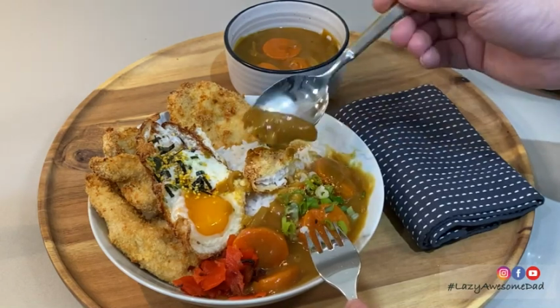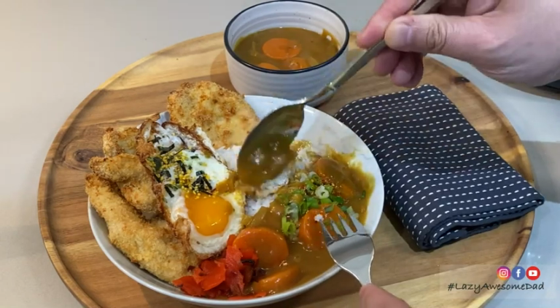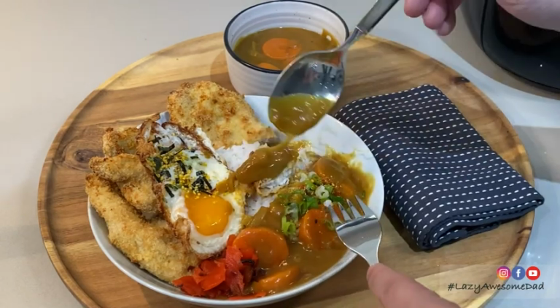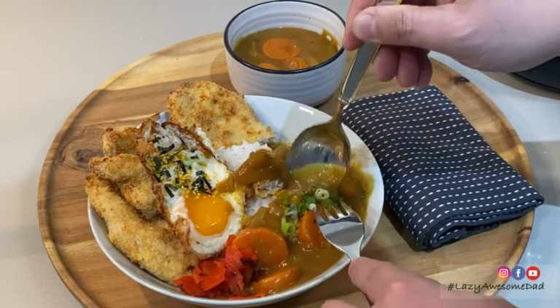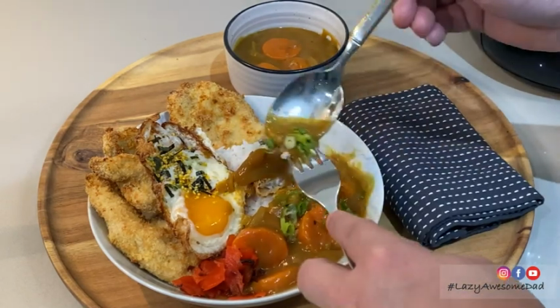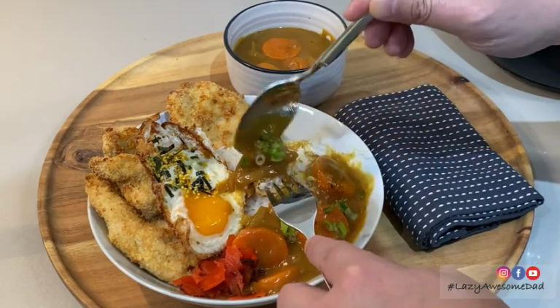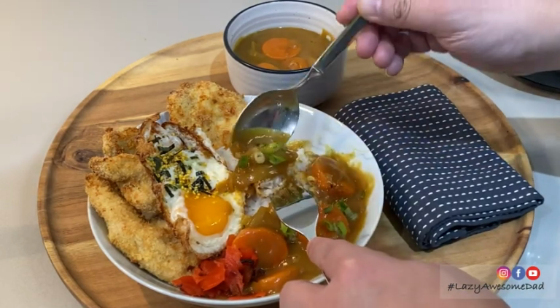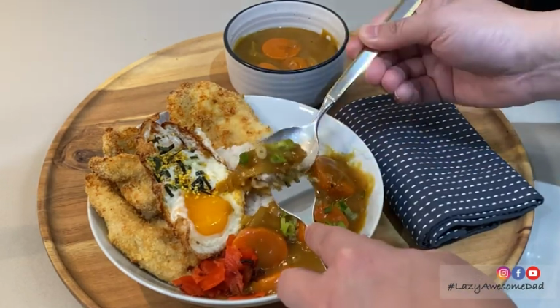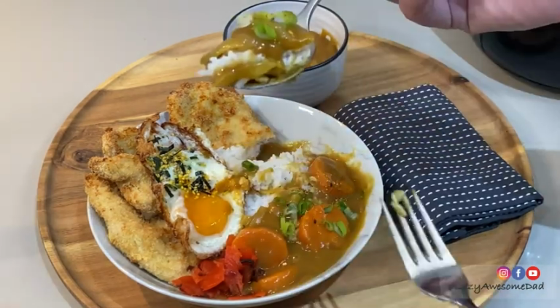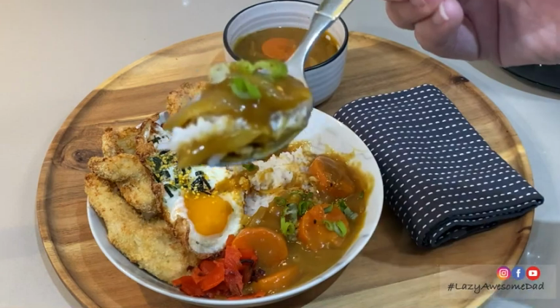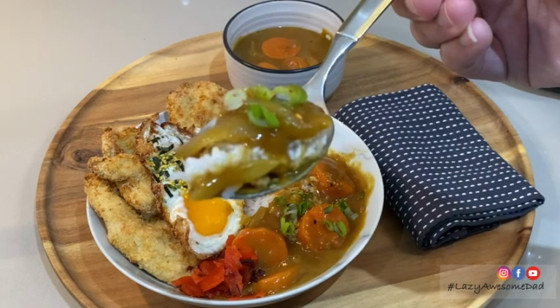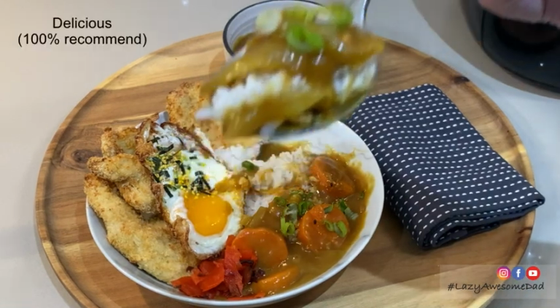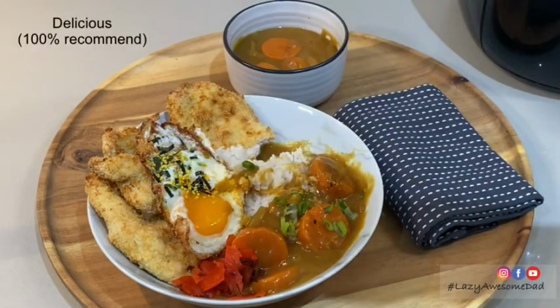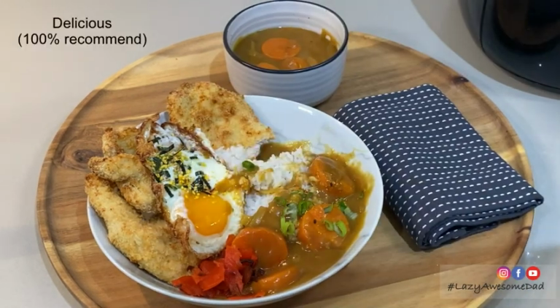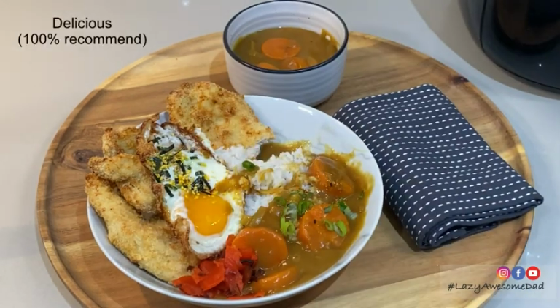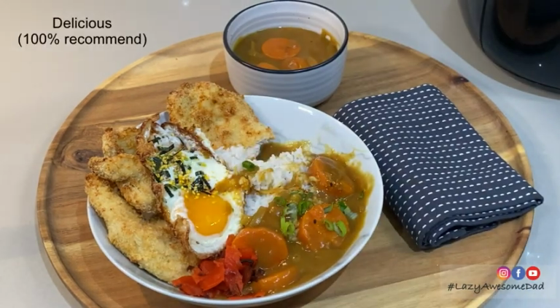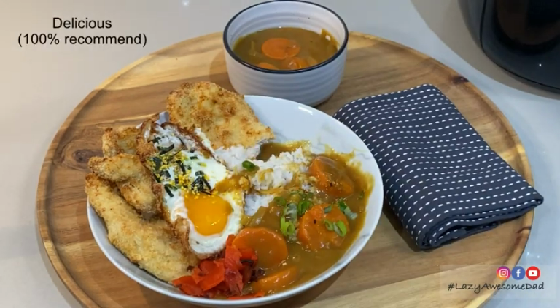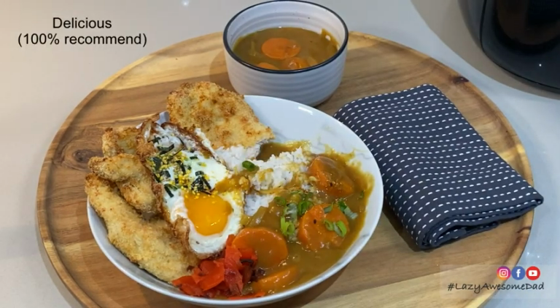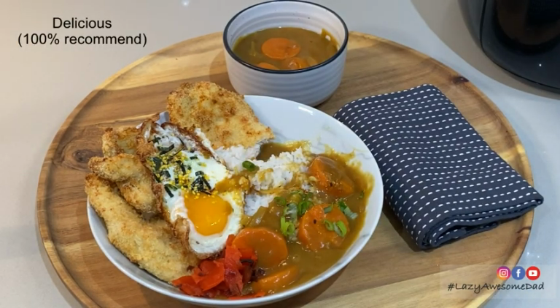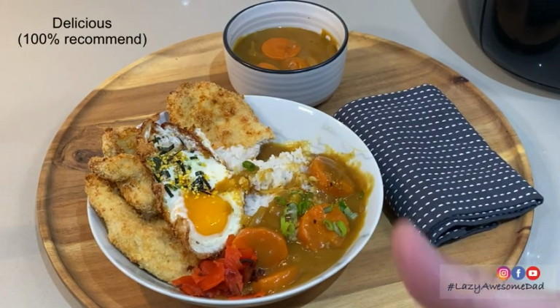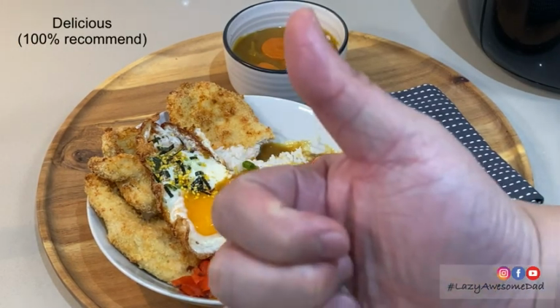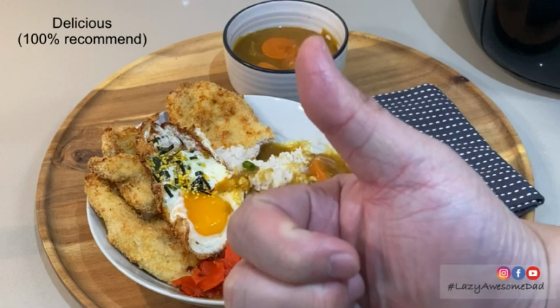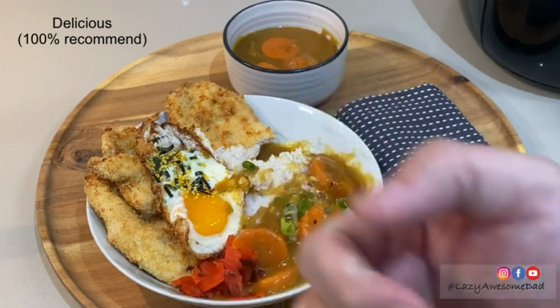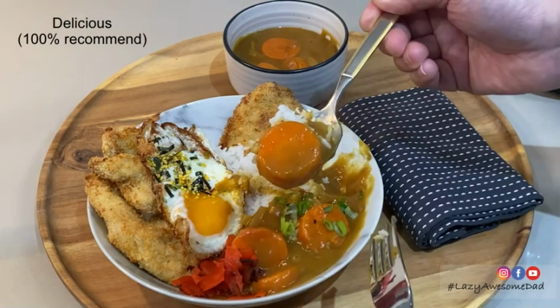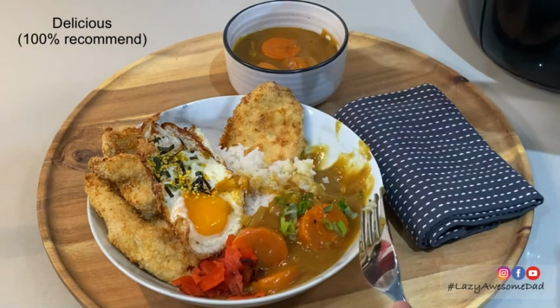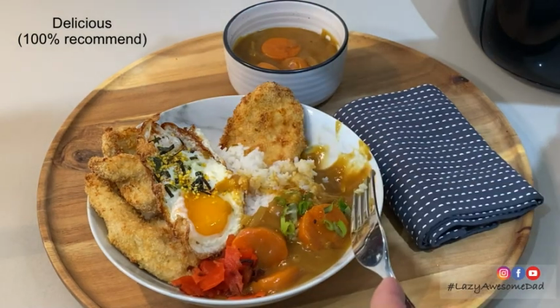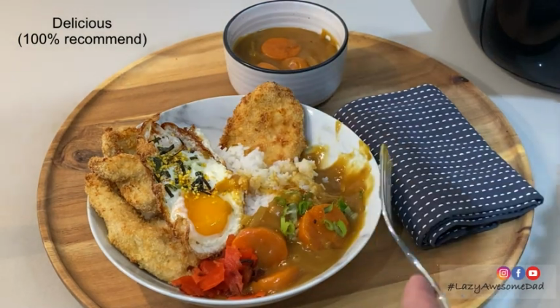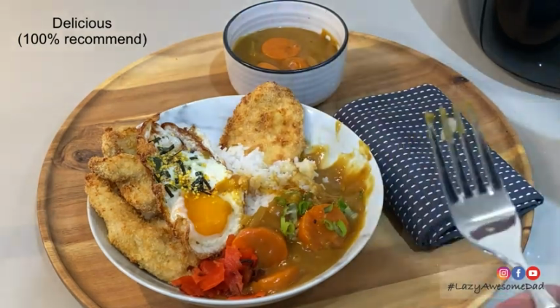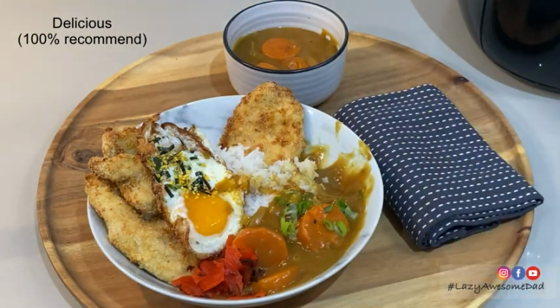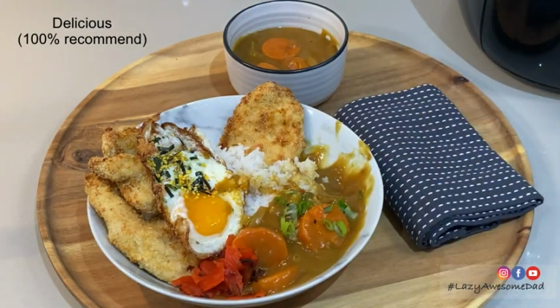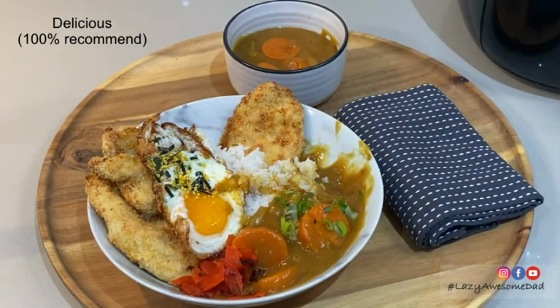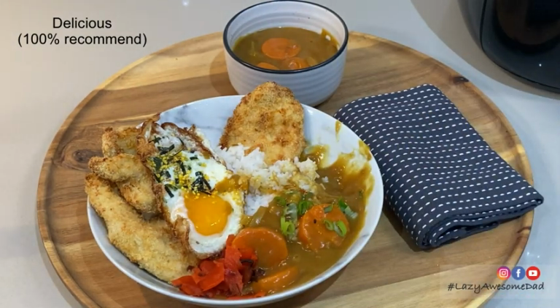It's an easy to cook meal that I would 100% recommend. It was delicious and best eaten all together. This is one of my favourite dishes and you'll be guaranteed coming back for seconds.